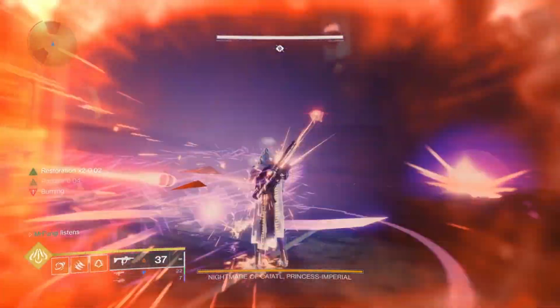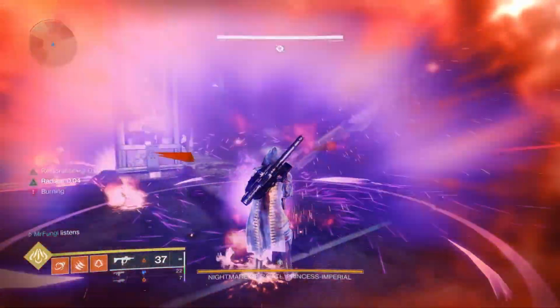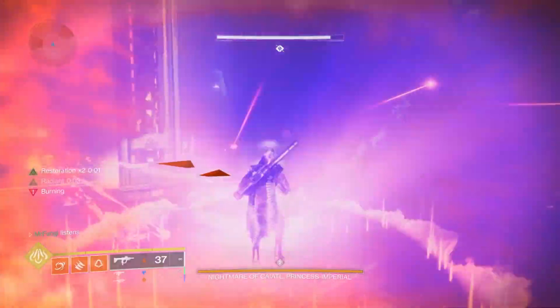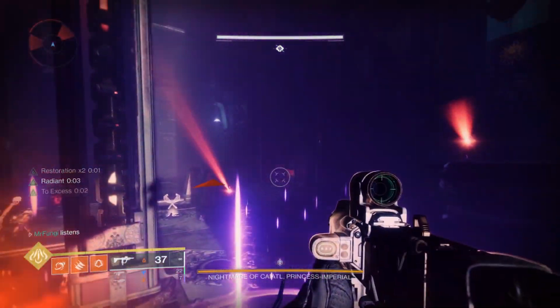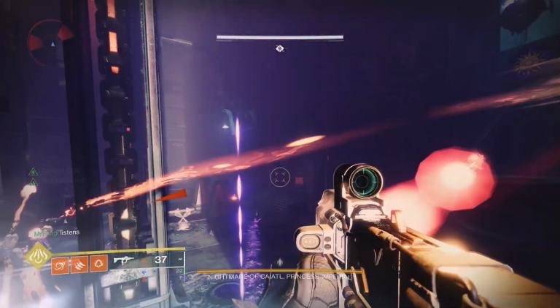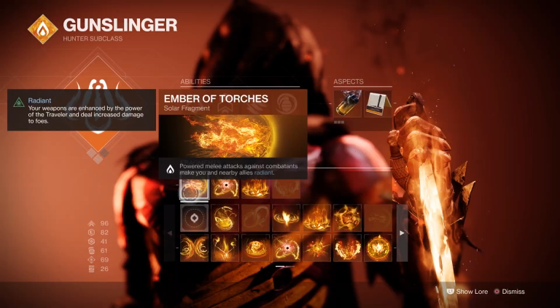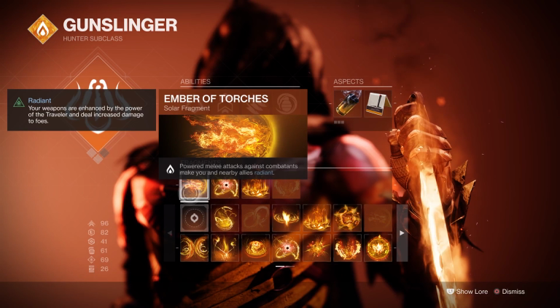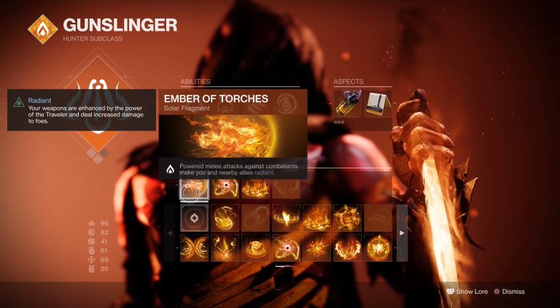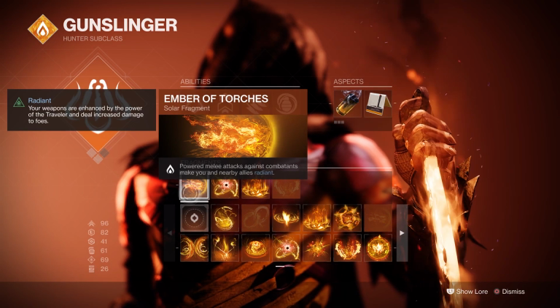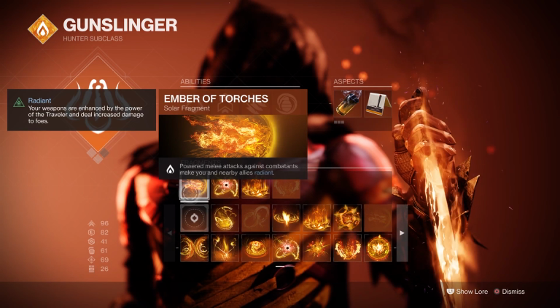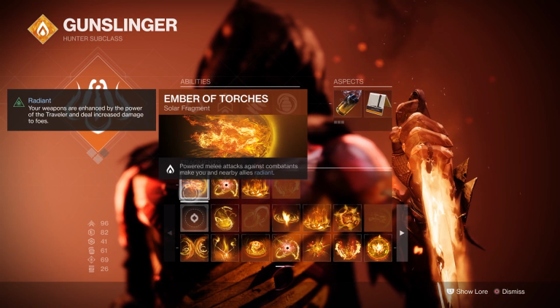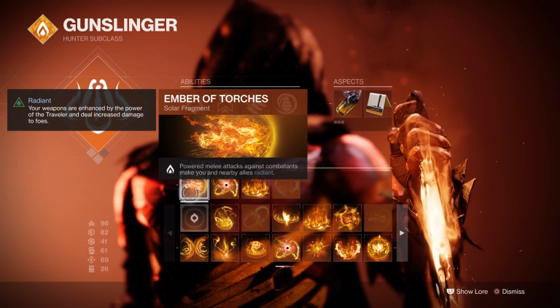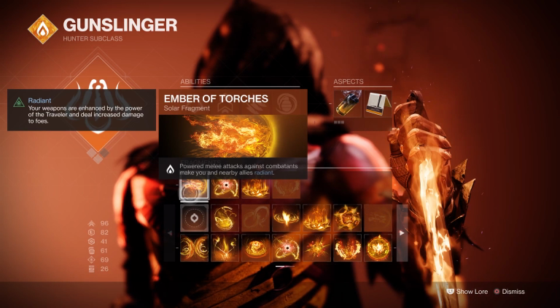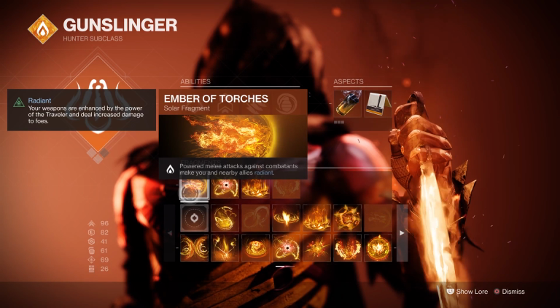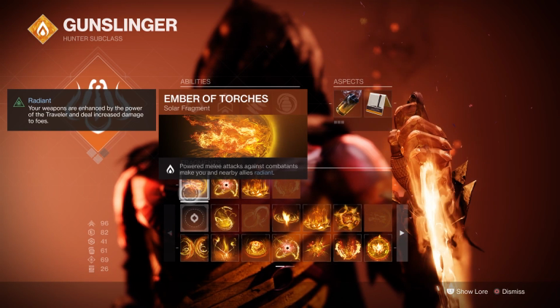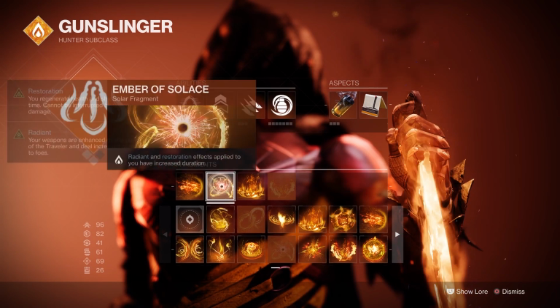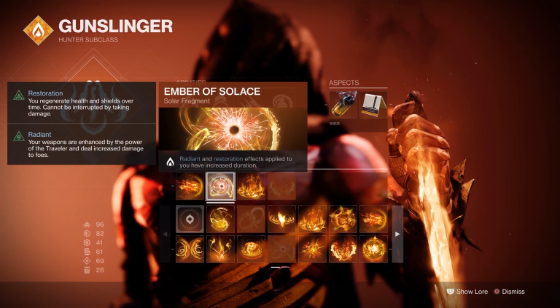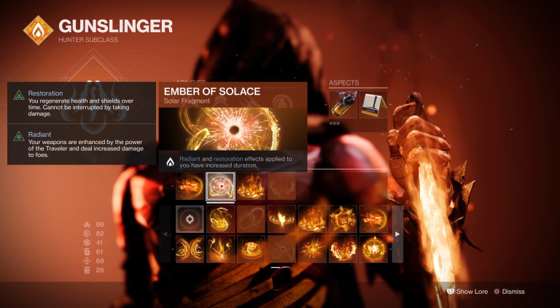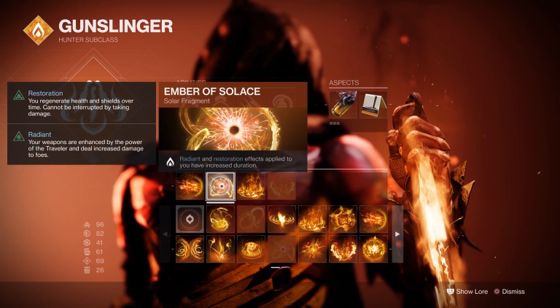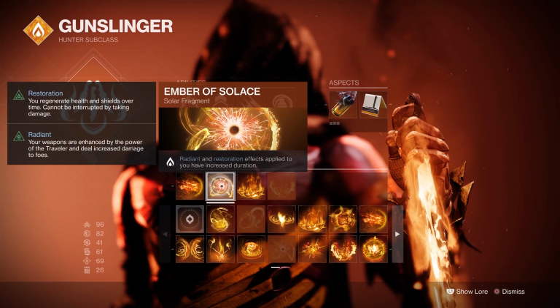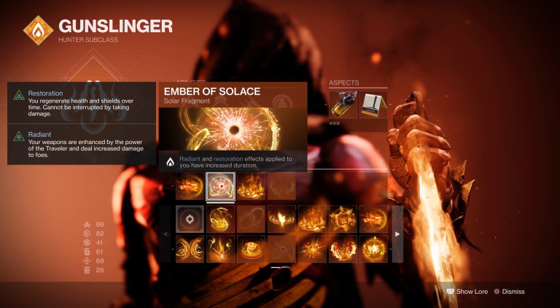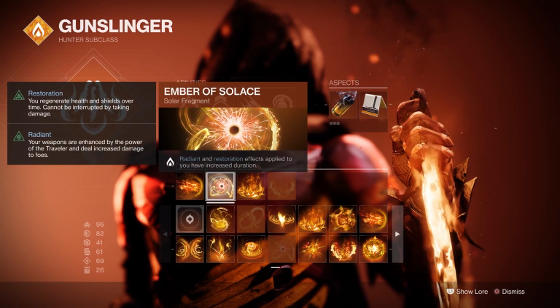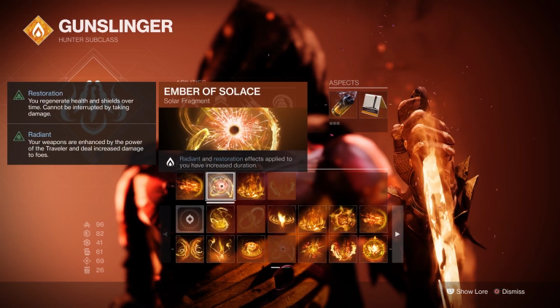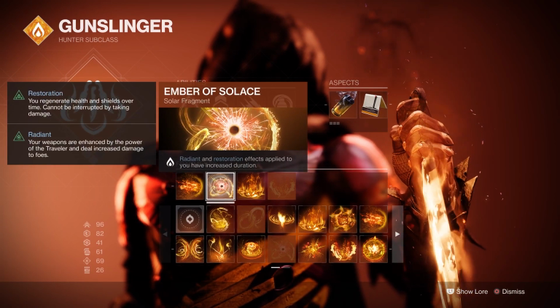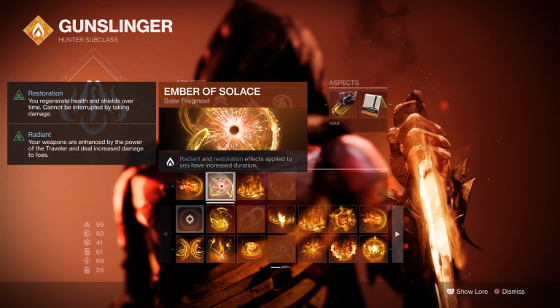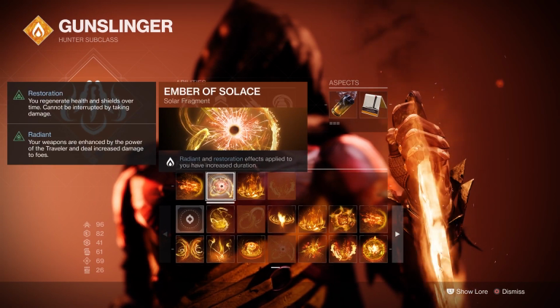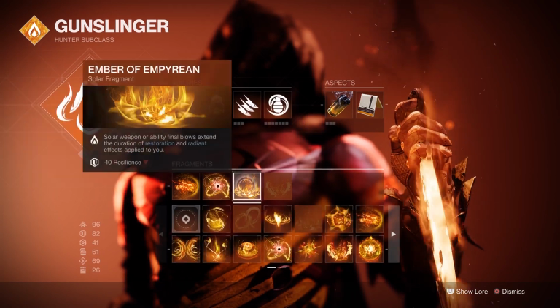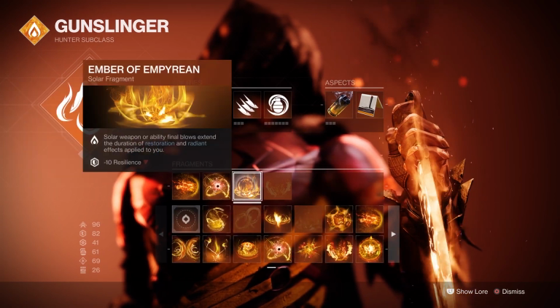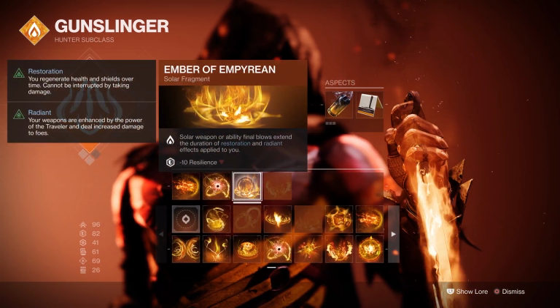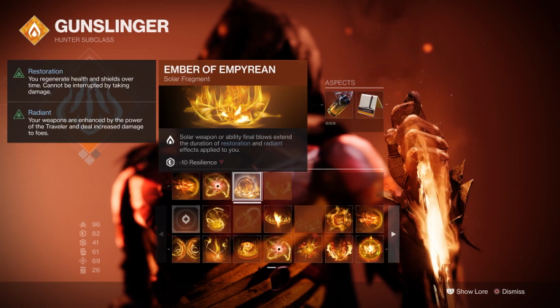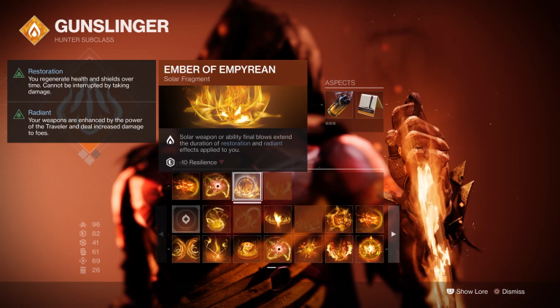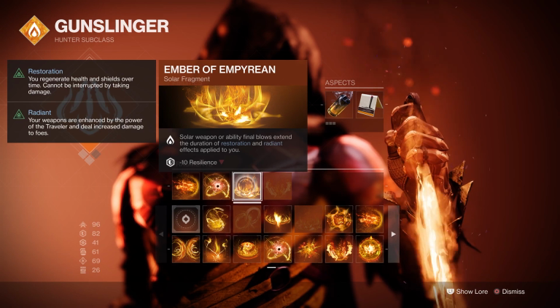Now quickly, the fragments that I'm using are Ember of Torches, which makes you radiant whenever you hit an enemy, and Ember of Solace, which extends the duration of Restoration and Radiance, and the new fragment, Ember of Empyrean.